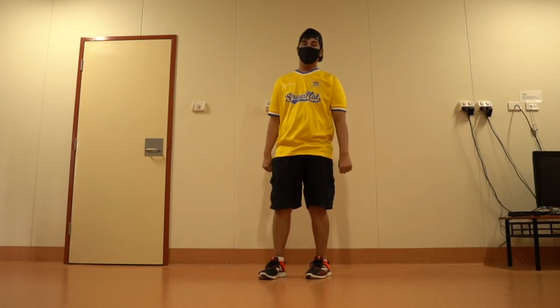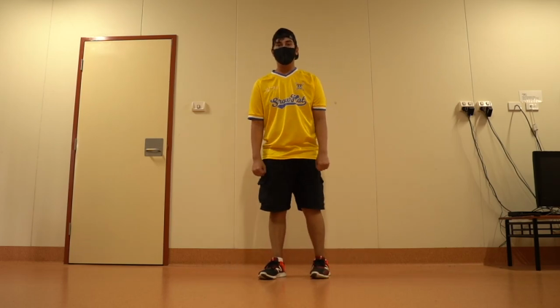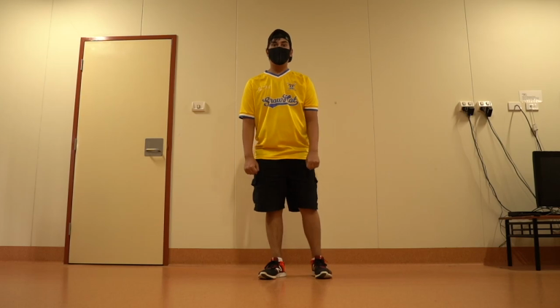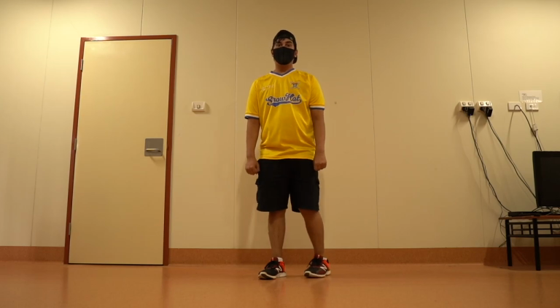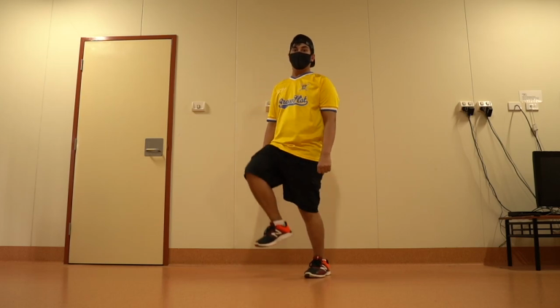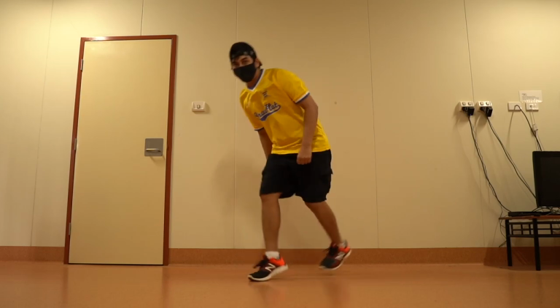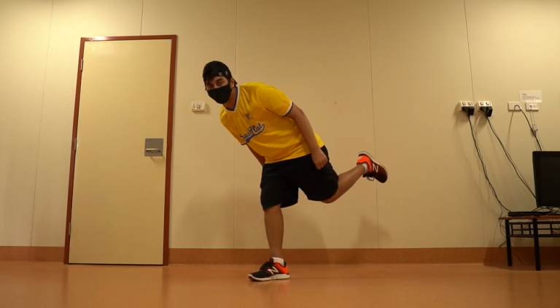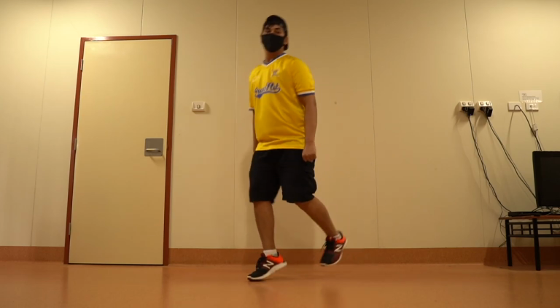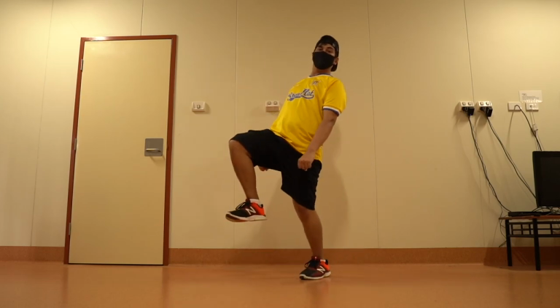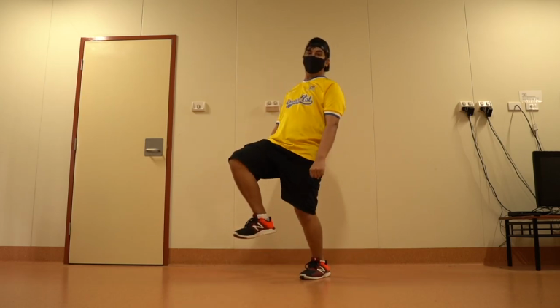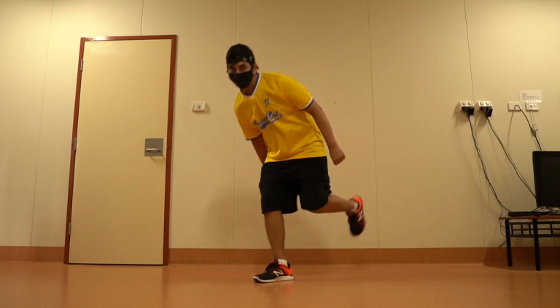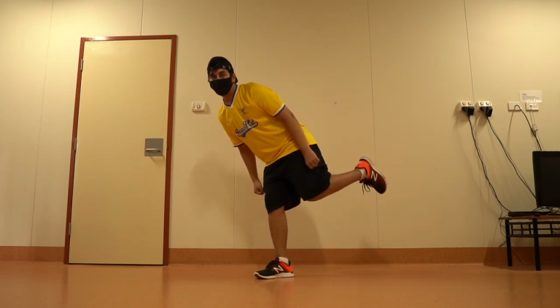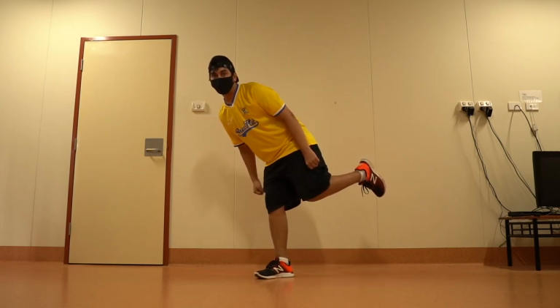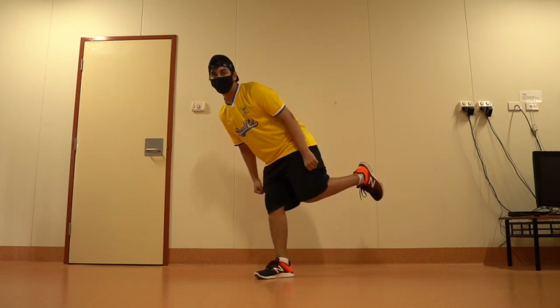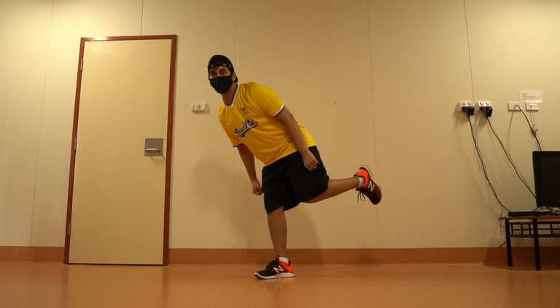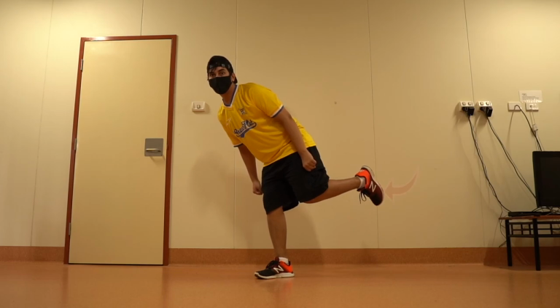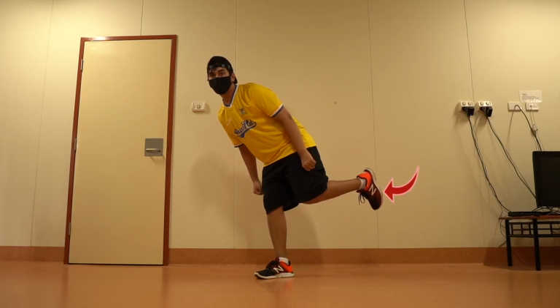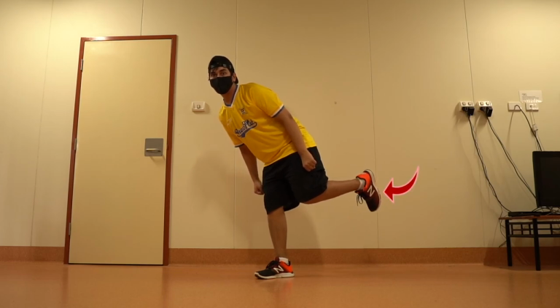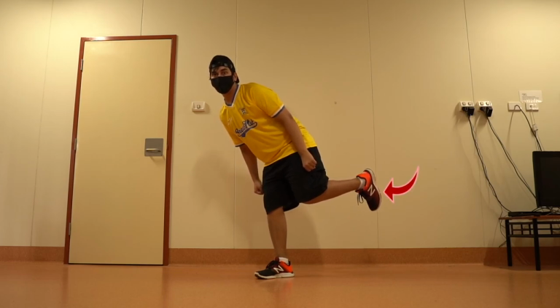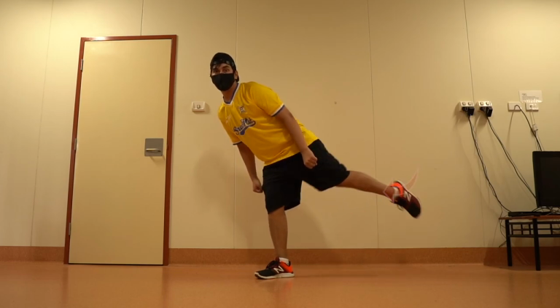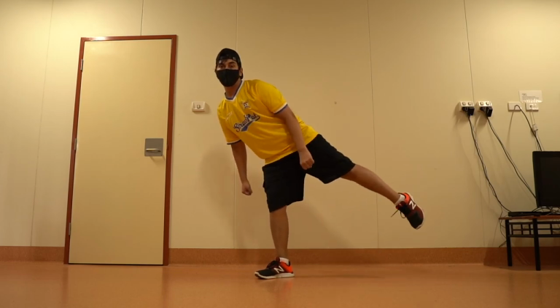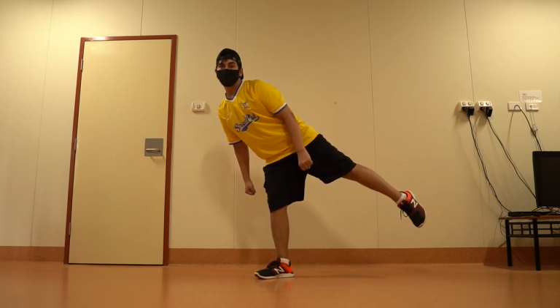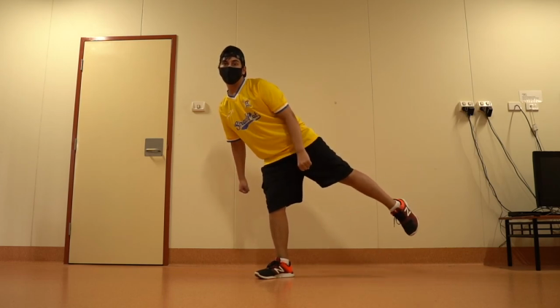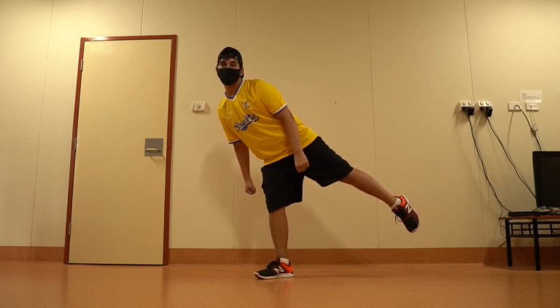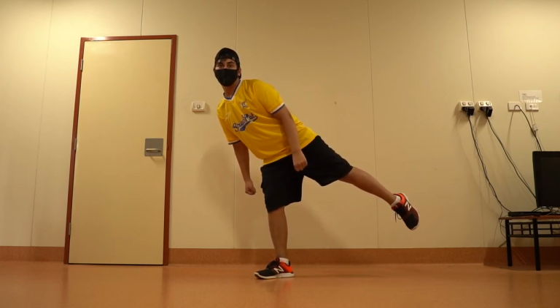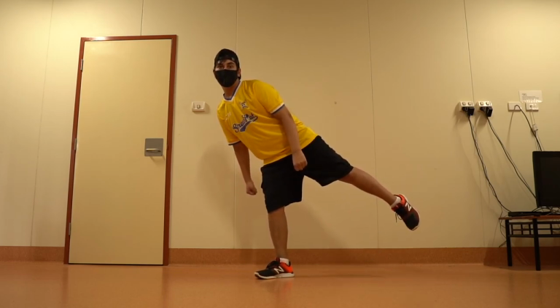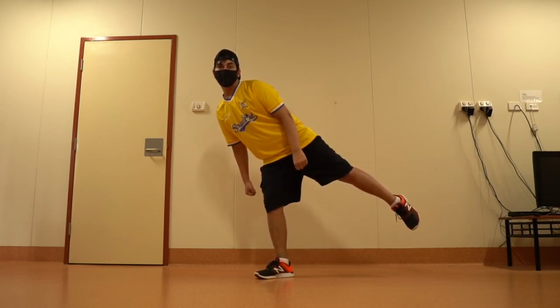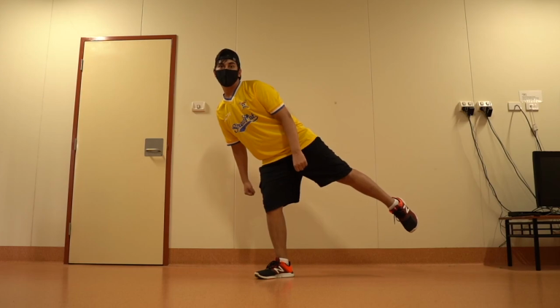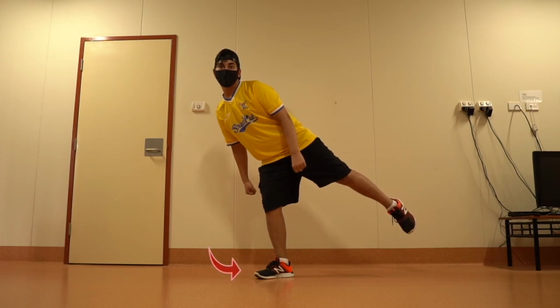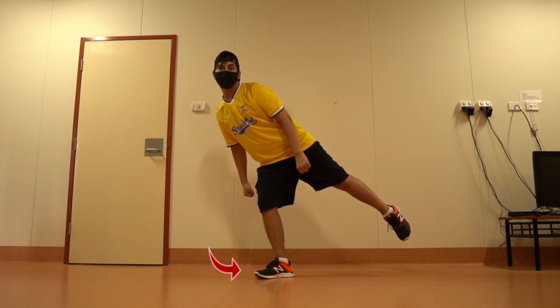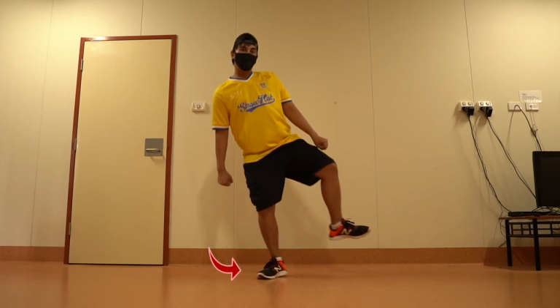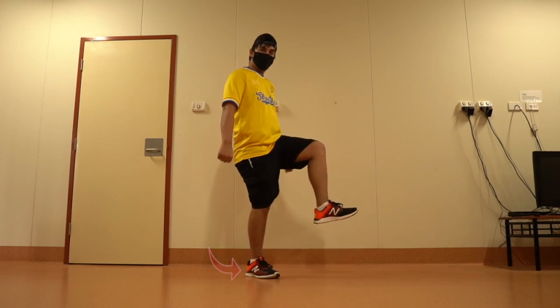Let's do it one more time: 1 2 3. From here, kick with your left leg to the back, and turn your body to the opposite side by twisting your right foot.